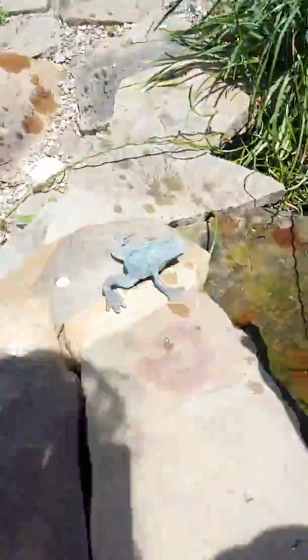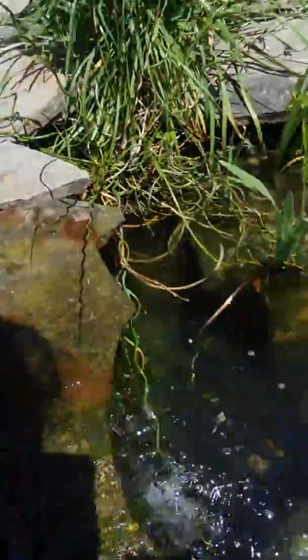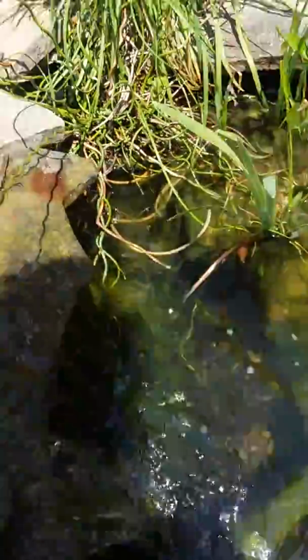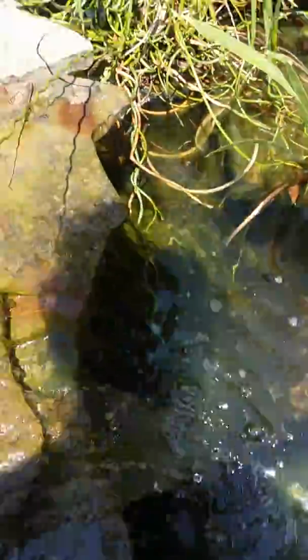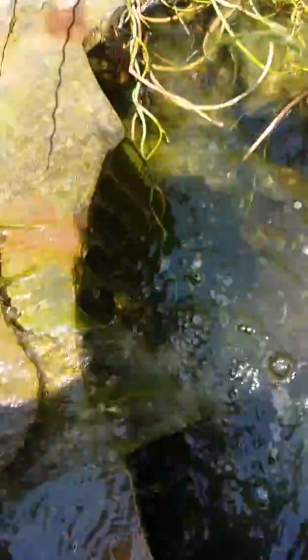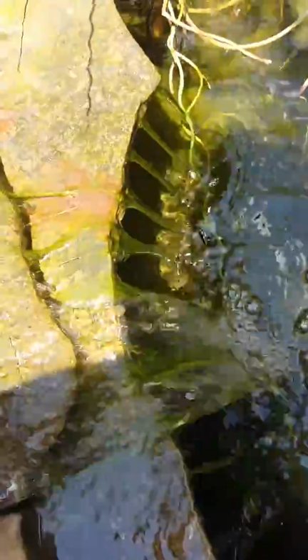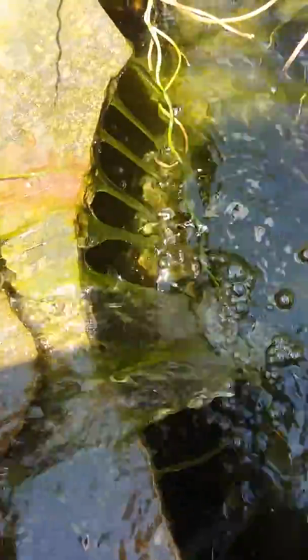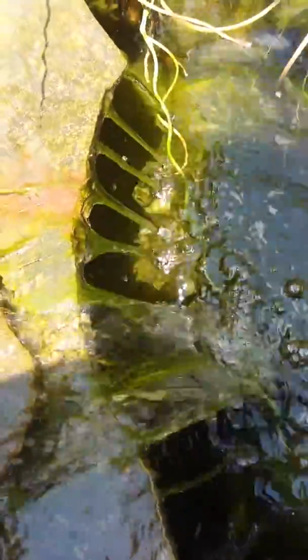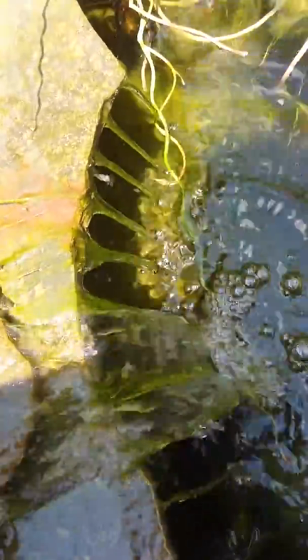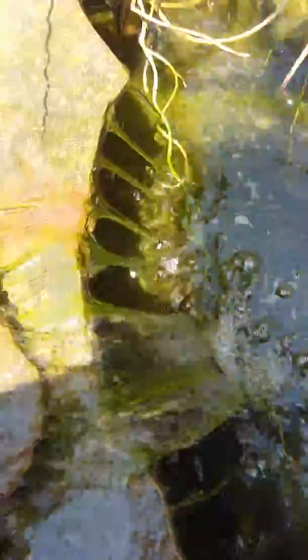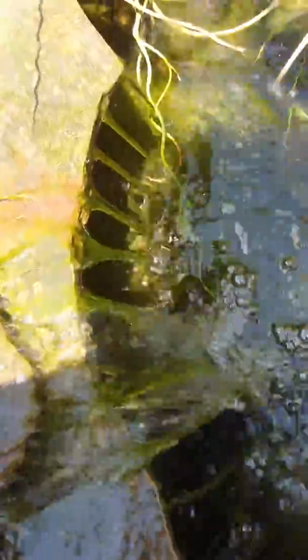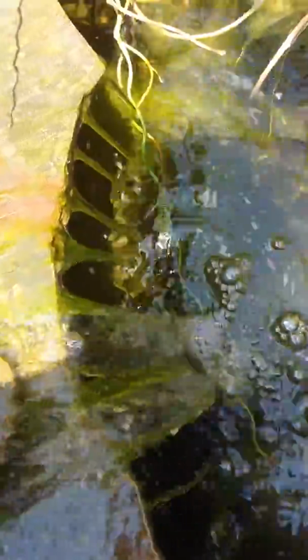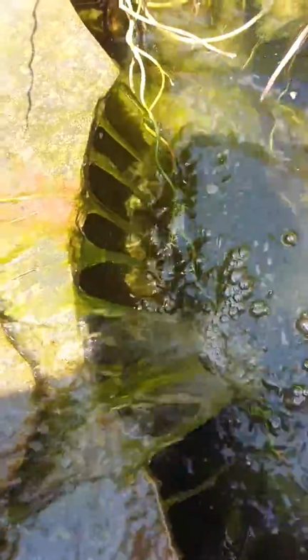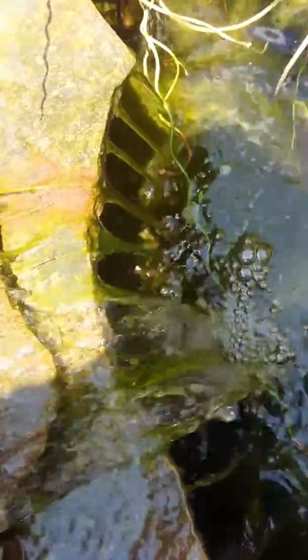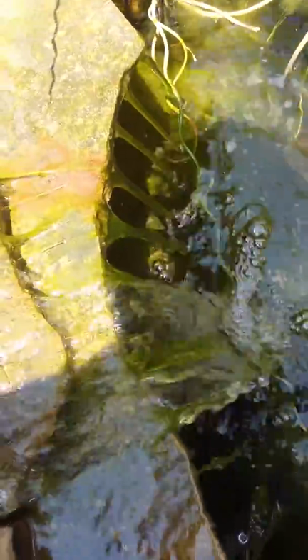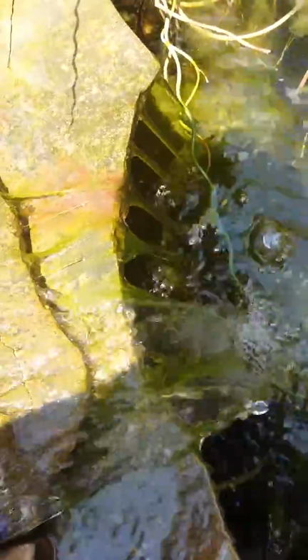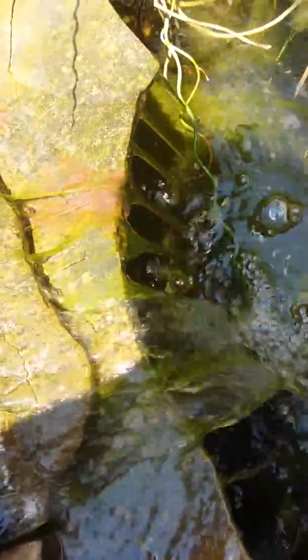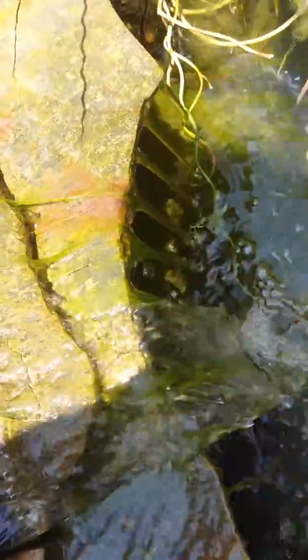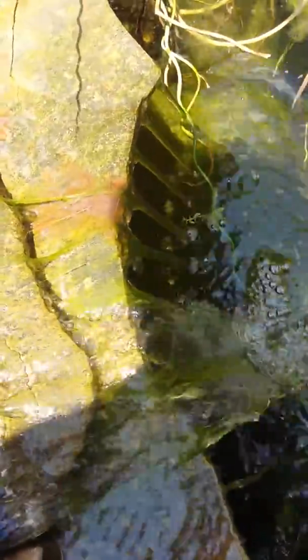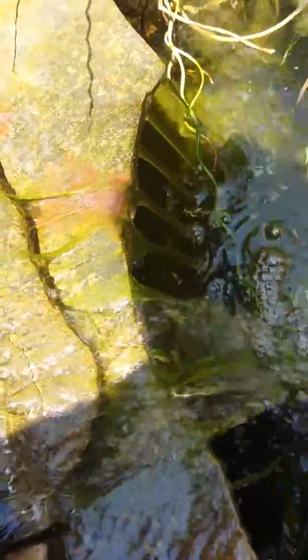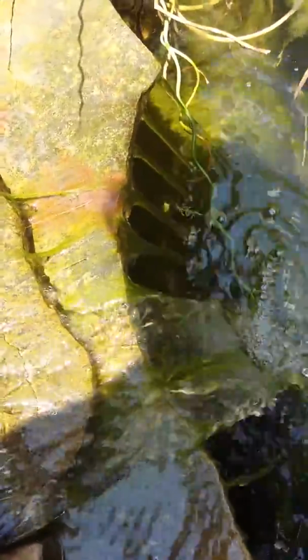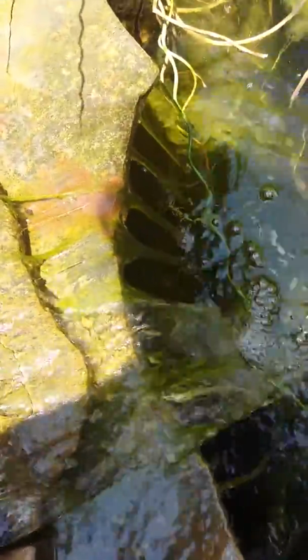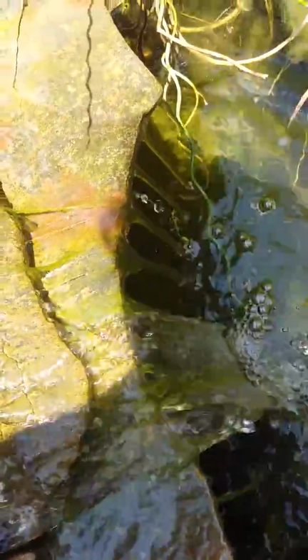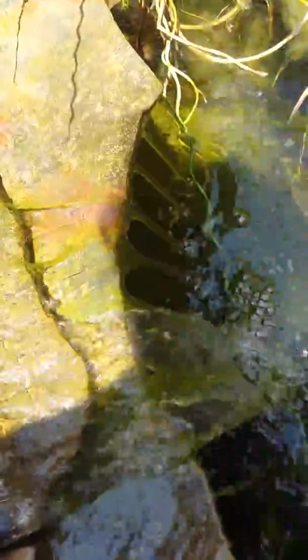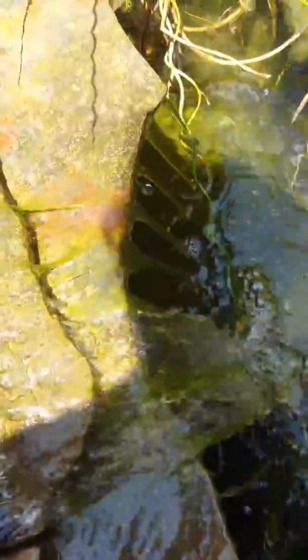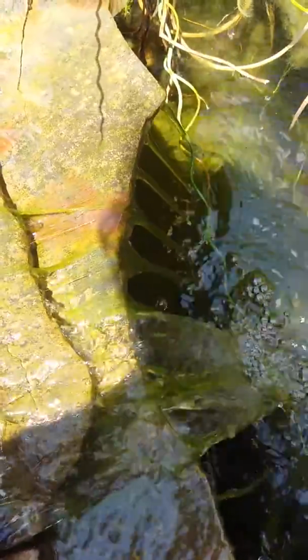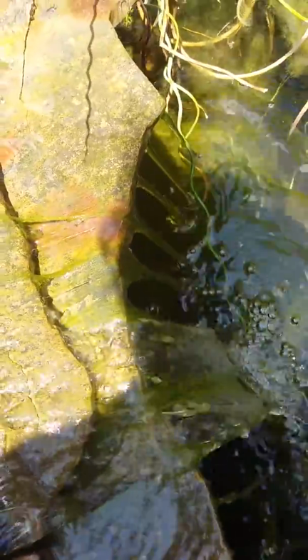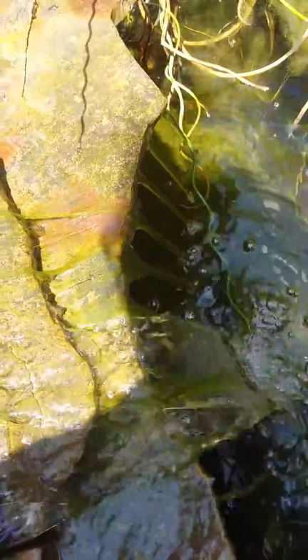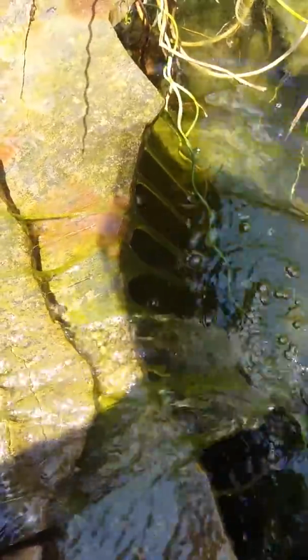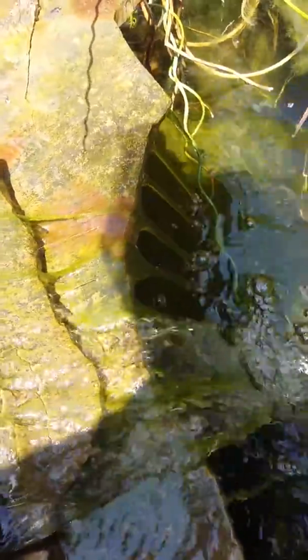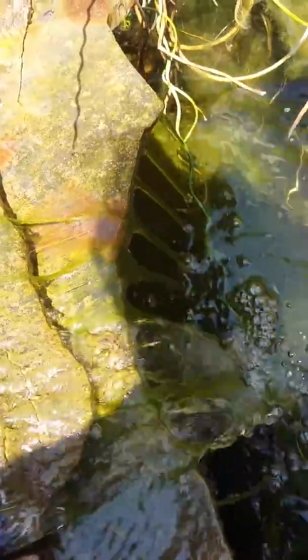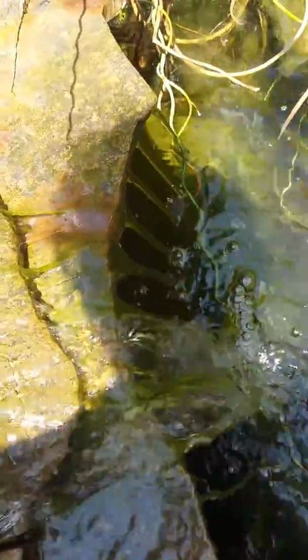The annoying part is we have it in the waterfall. Now the first thing everybody wants to do is turn the waterfall off, scrub it down, and then start it up again. The problem with that is algae likes it when you do that.